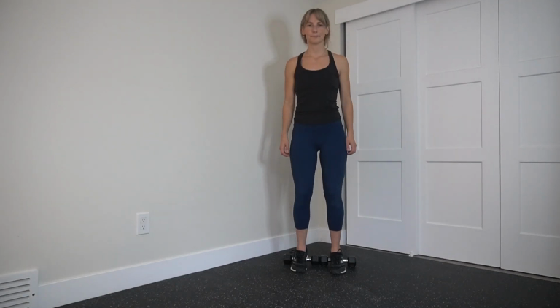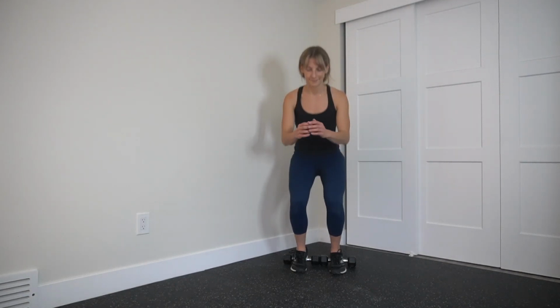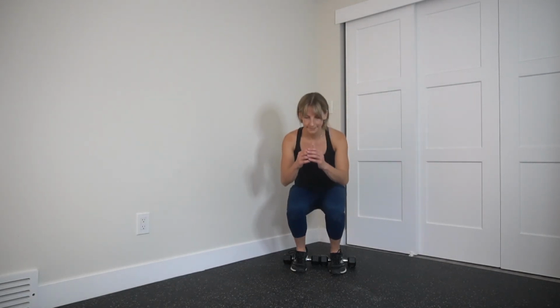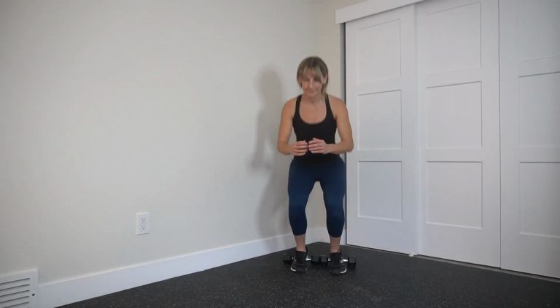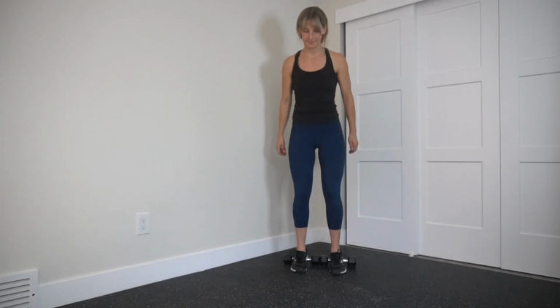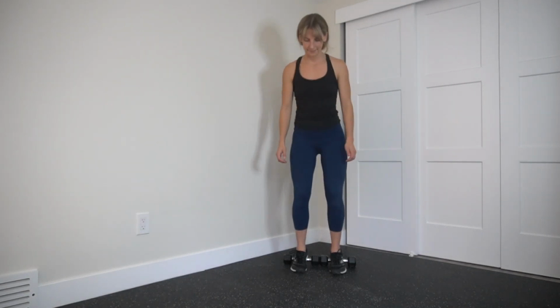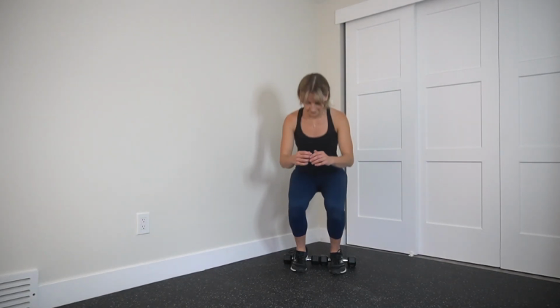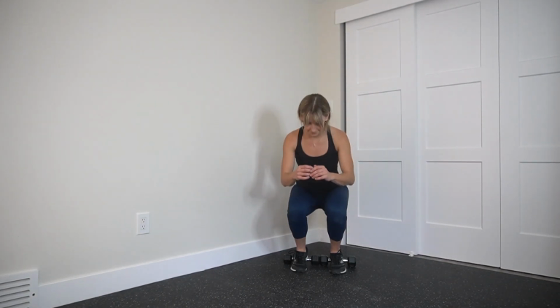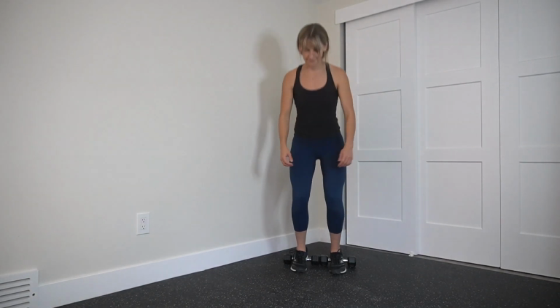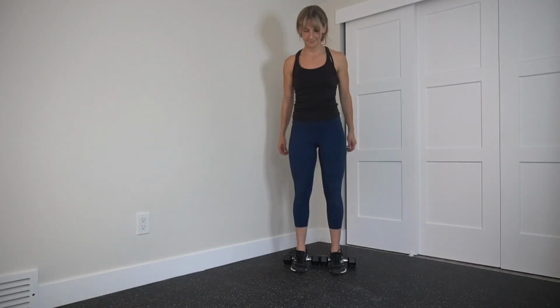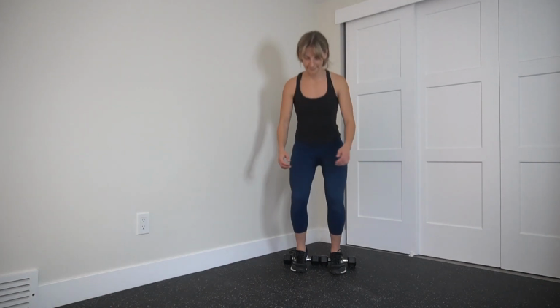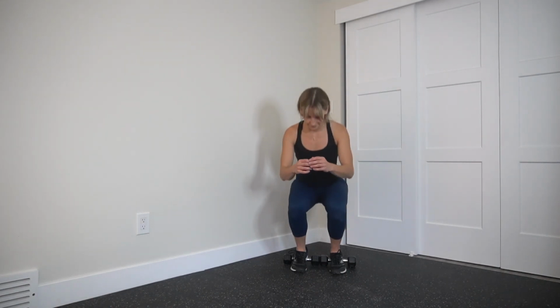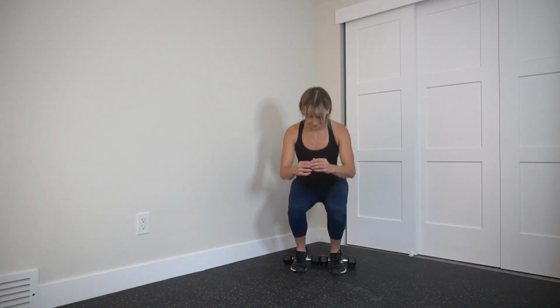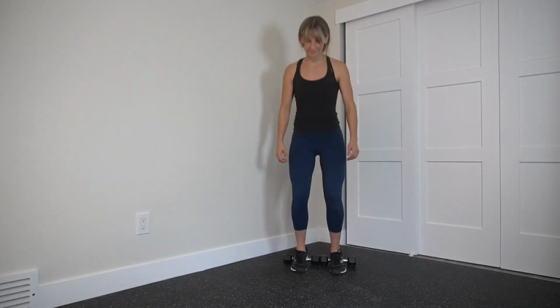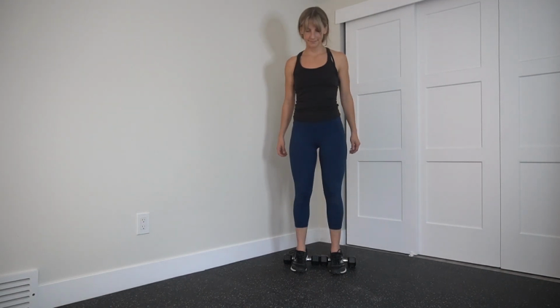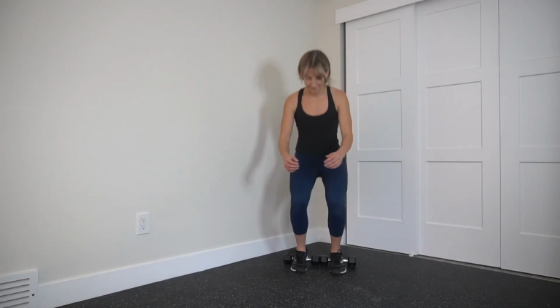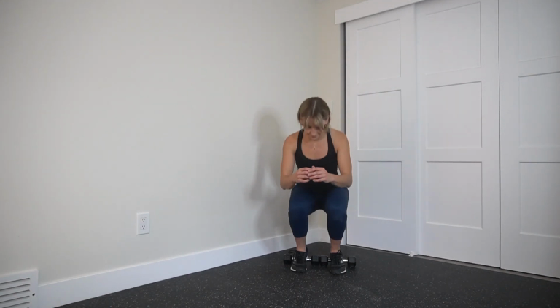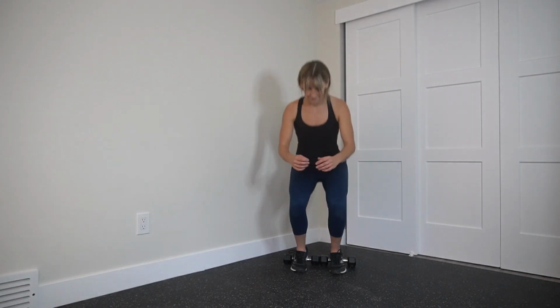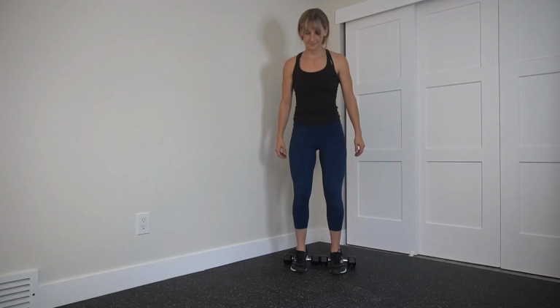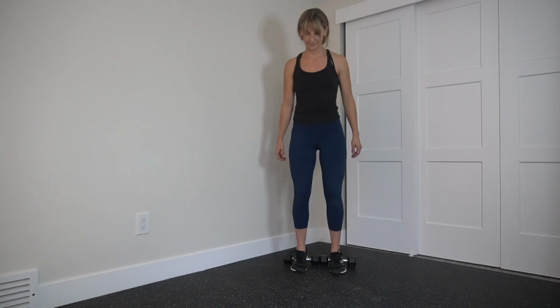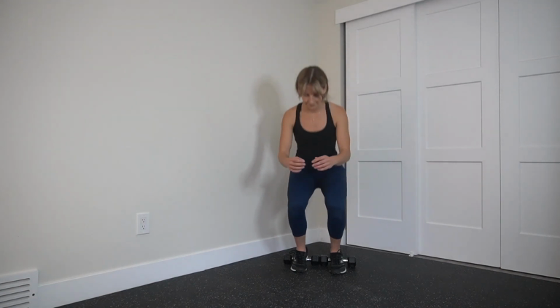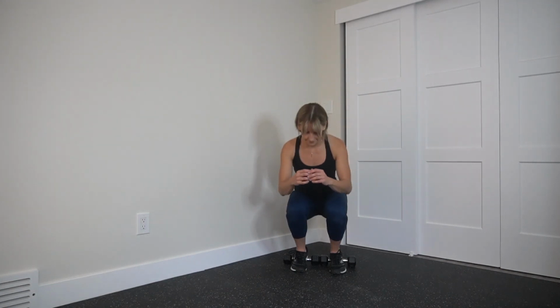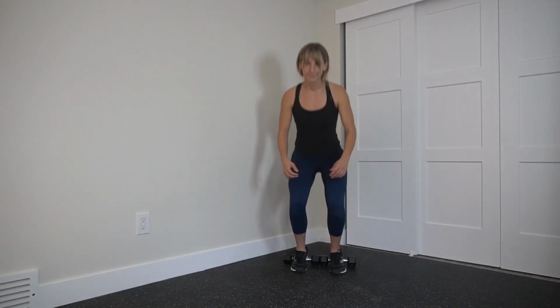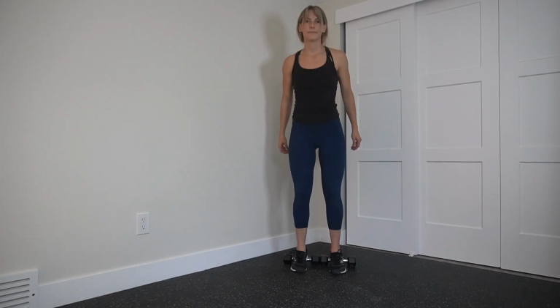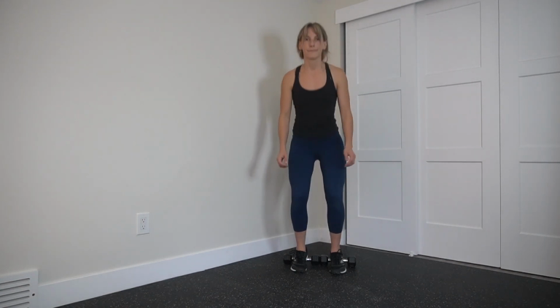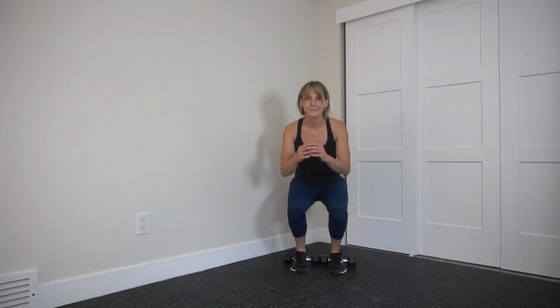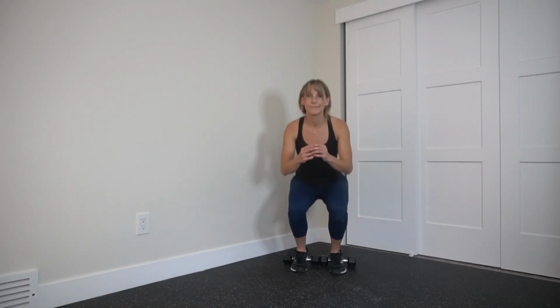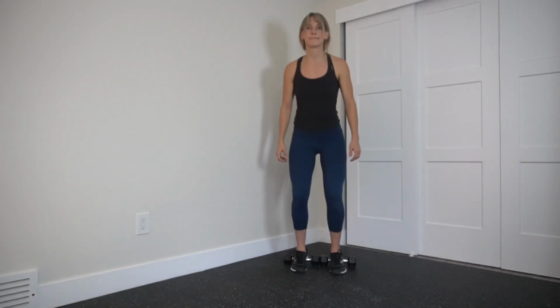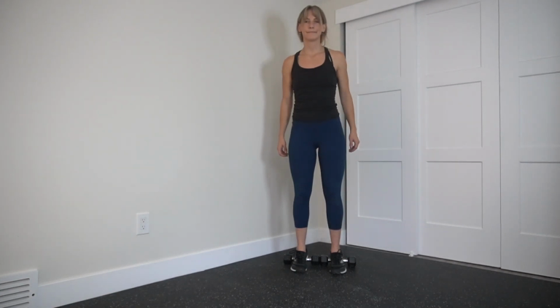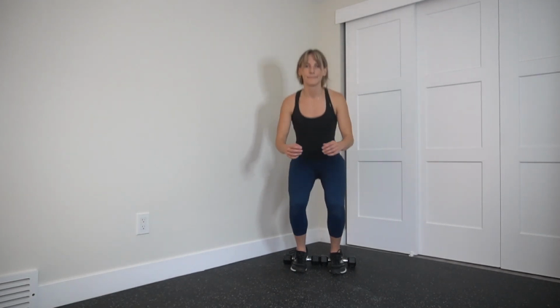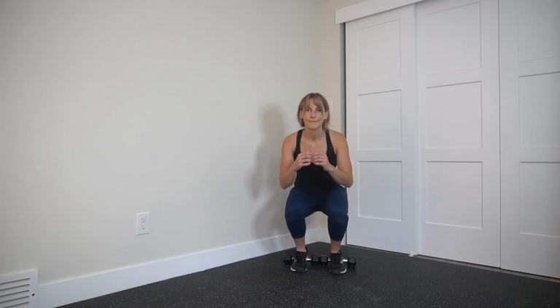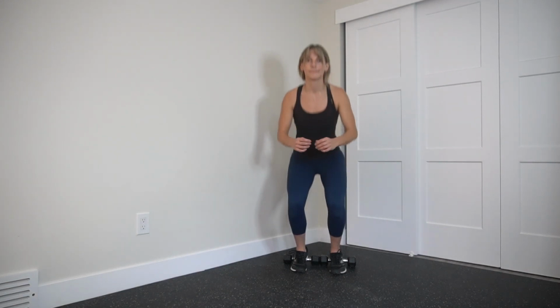Place a couple light dumbbells underneath your heels. You could also use any sort of solid object, even a thick book. The point of this is to allow your knees to travel a little bit over your toes as you squat down.